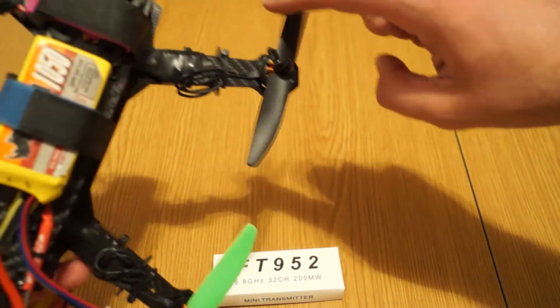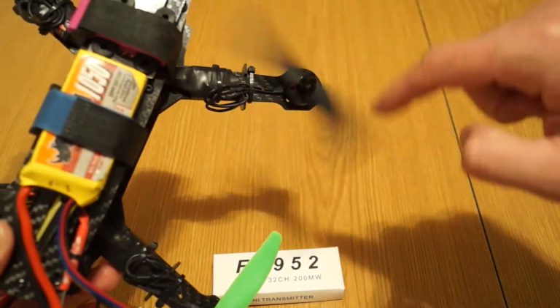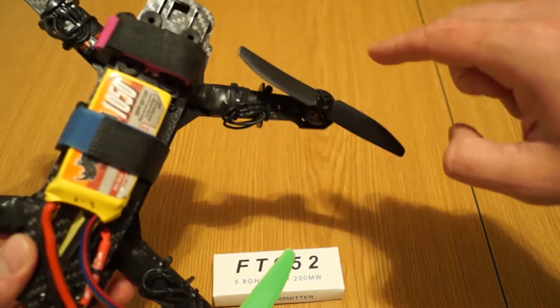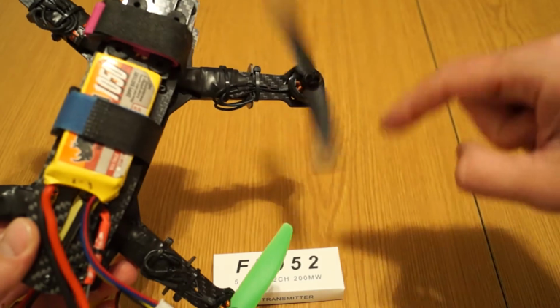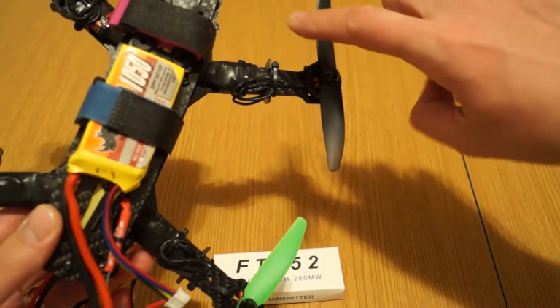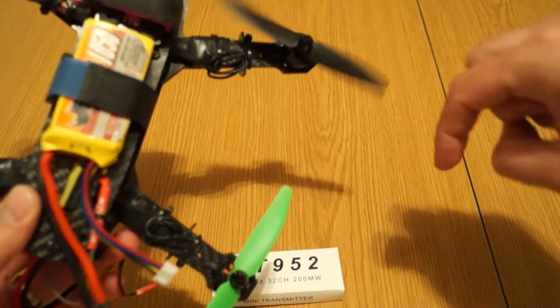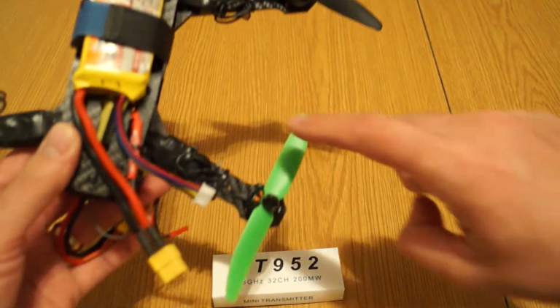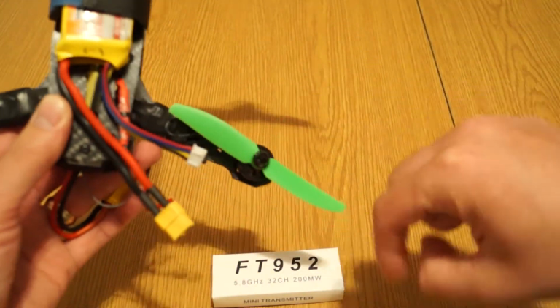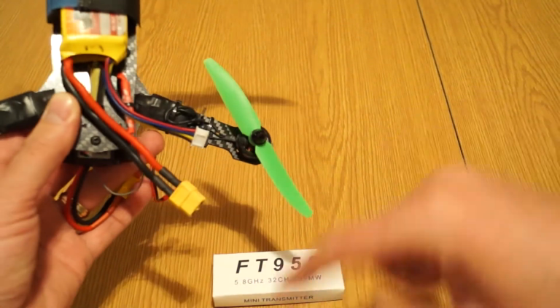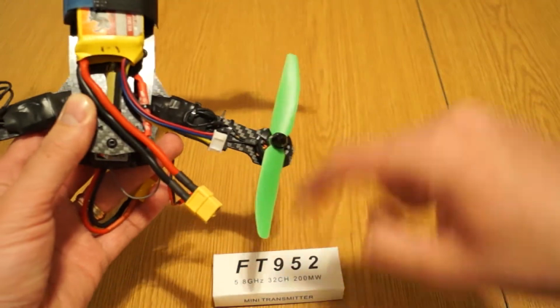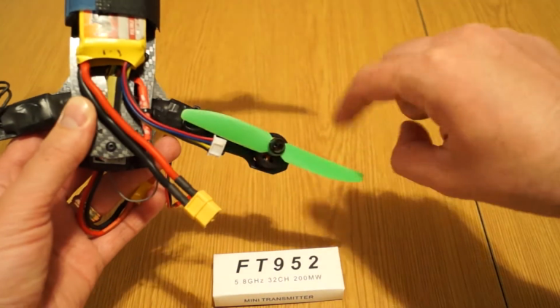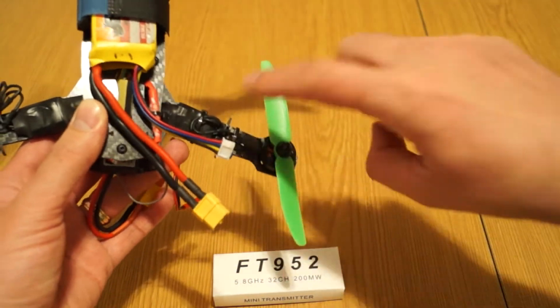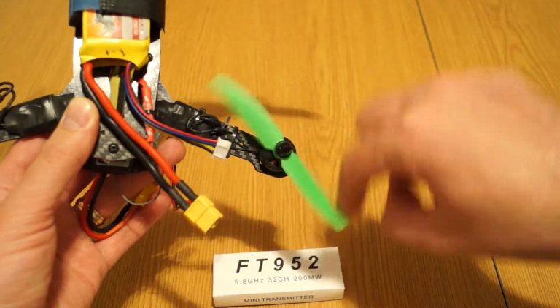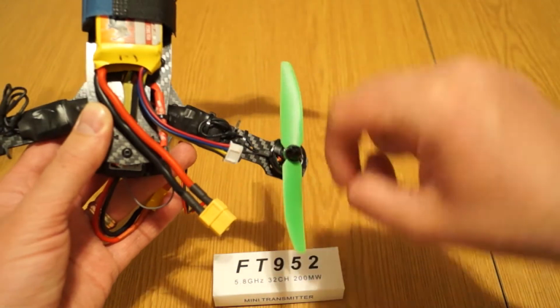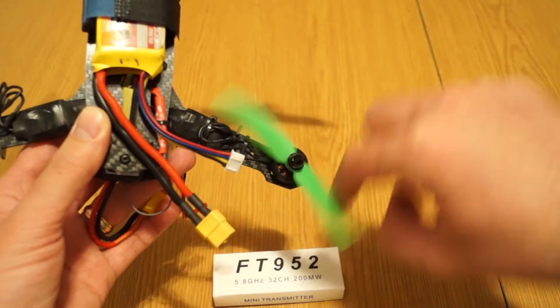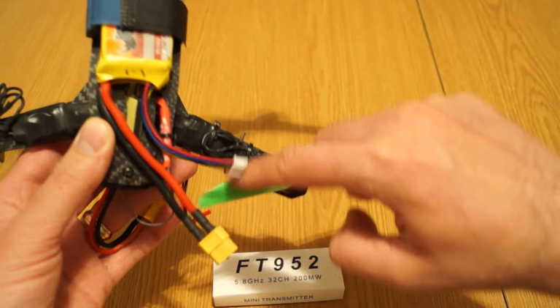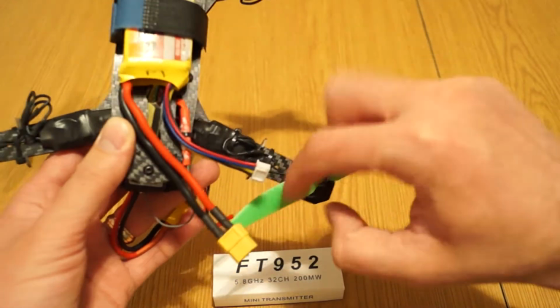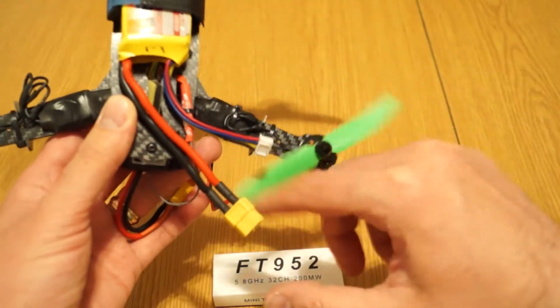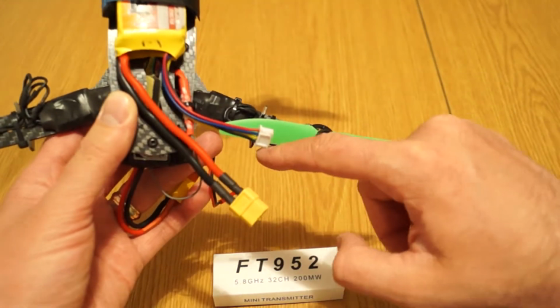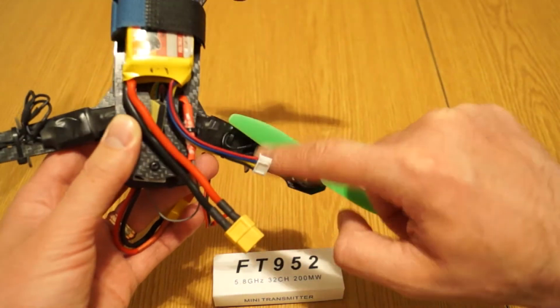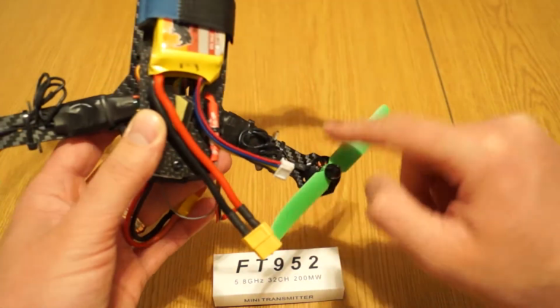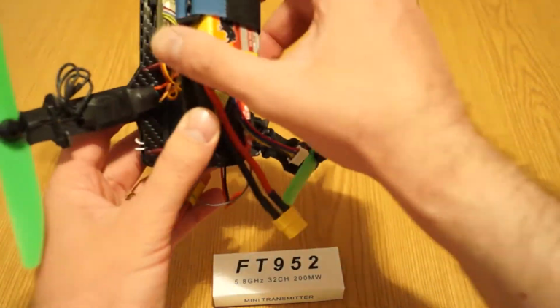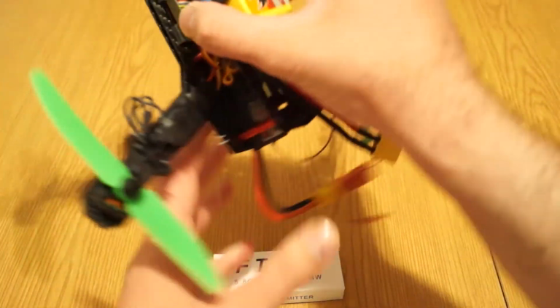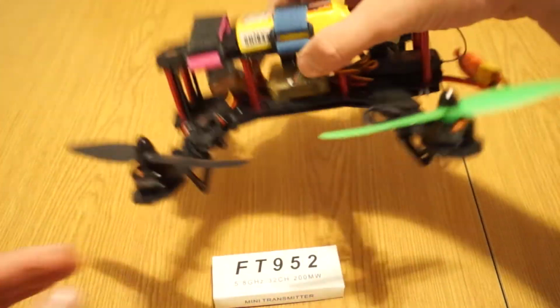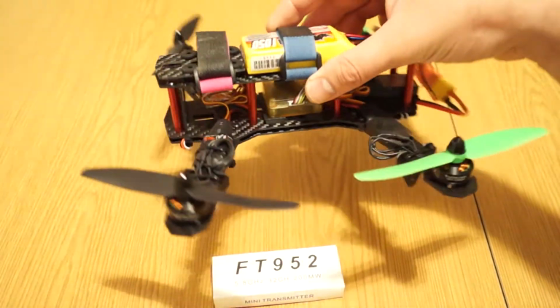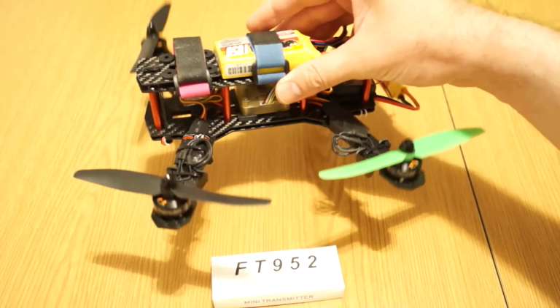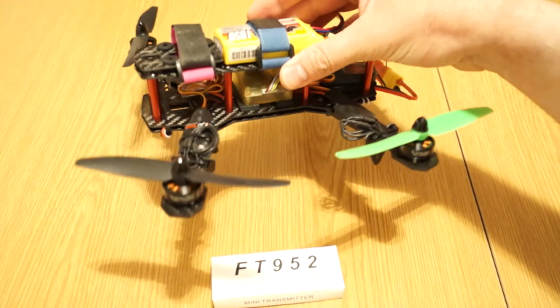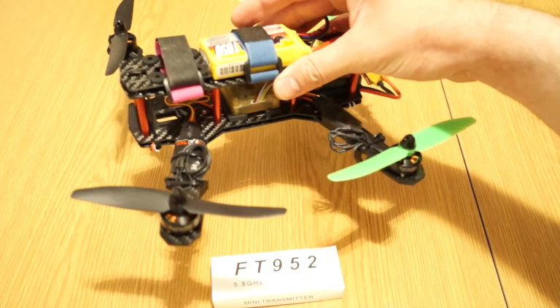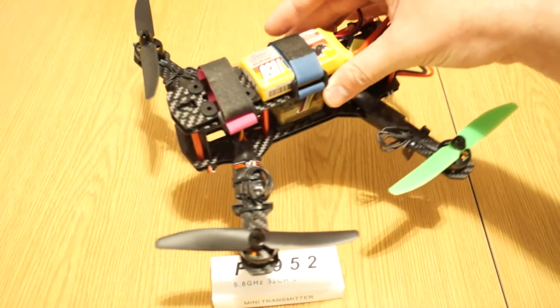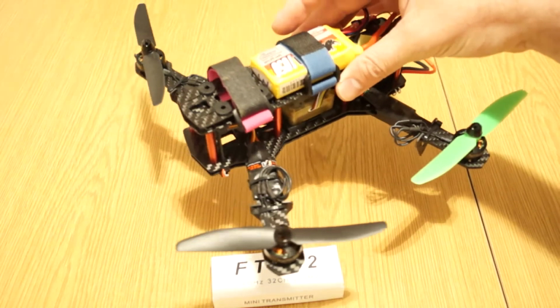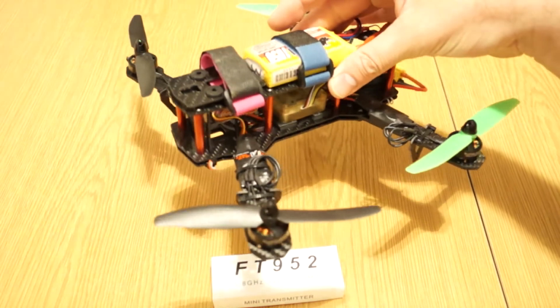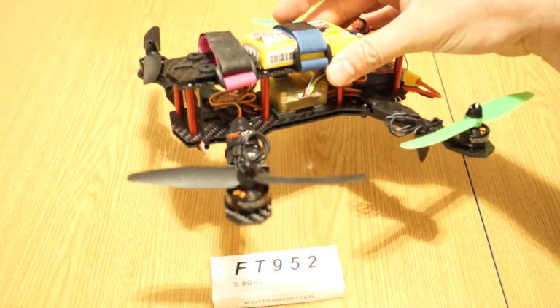As you can see, this one spins freely, but this one doesn't. So until I get the replacement, I'll be able to fly the 250 quad.